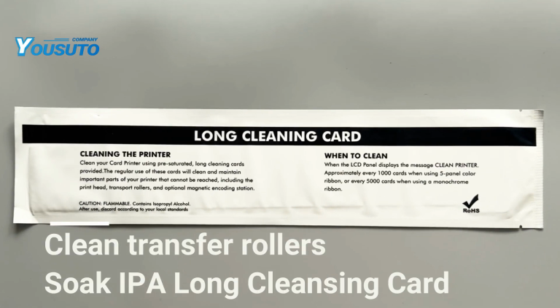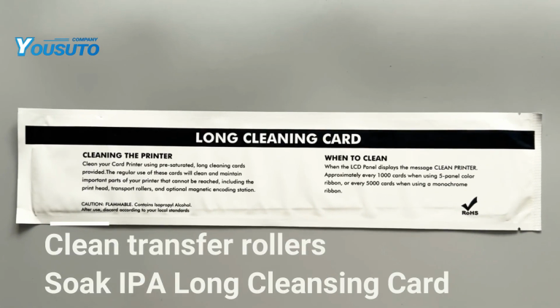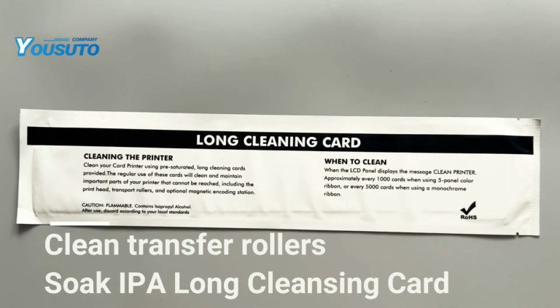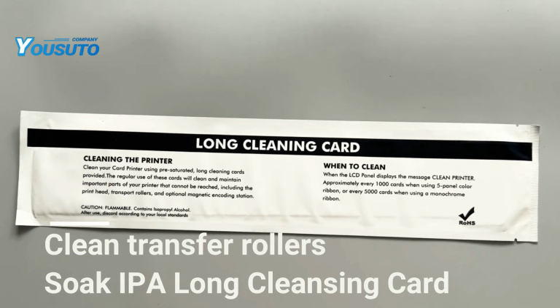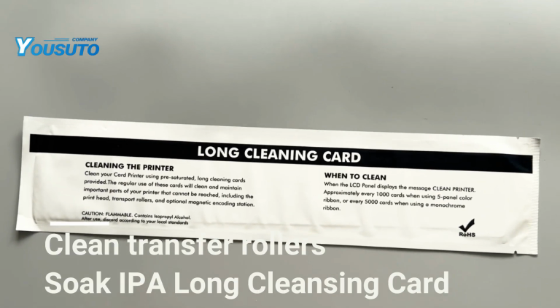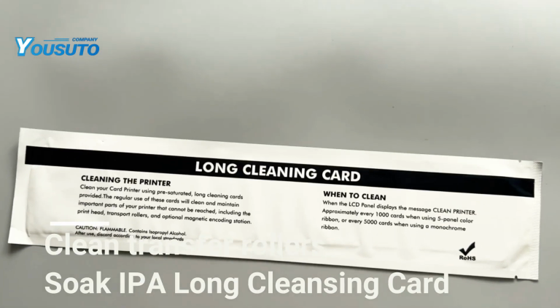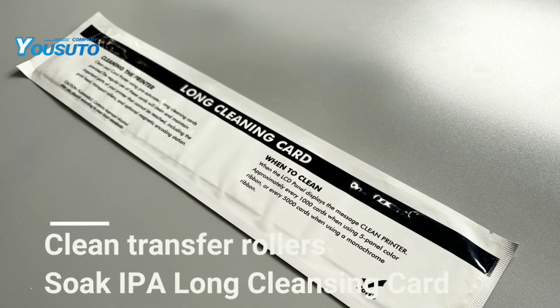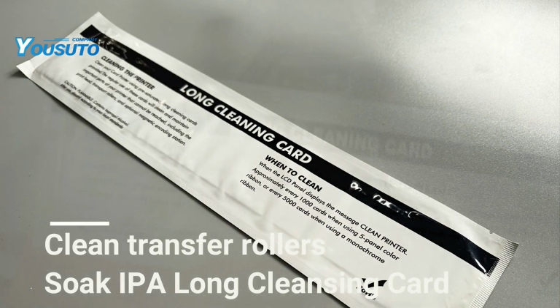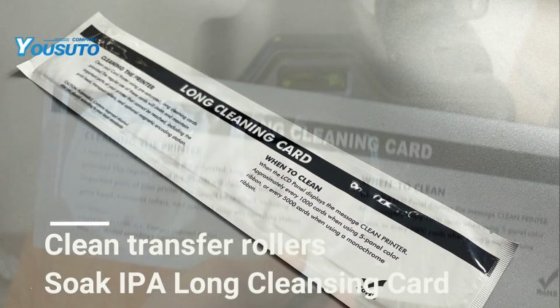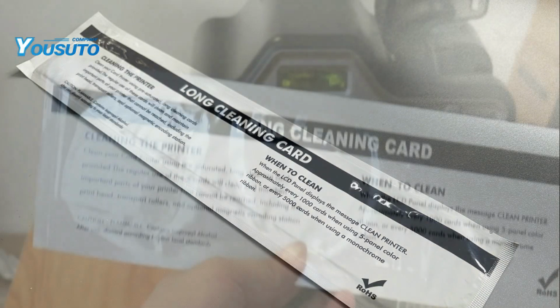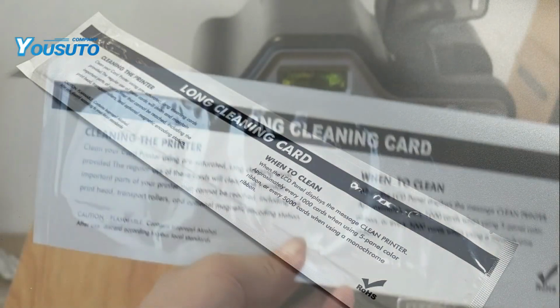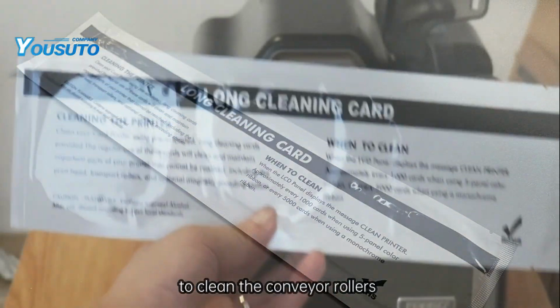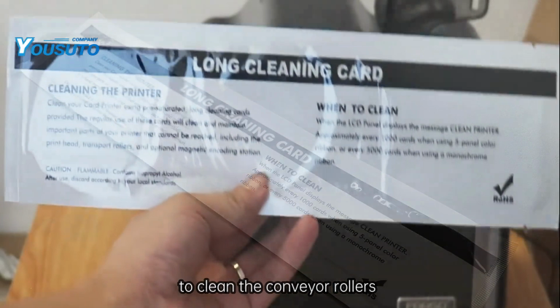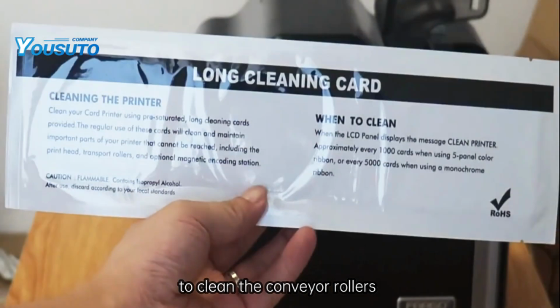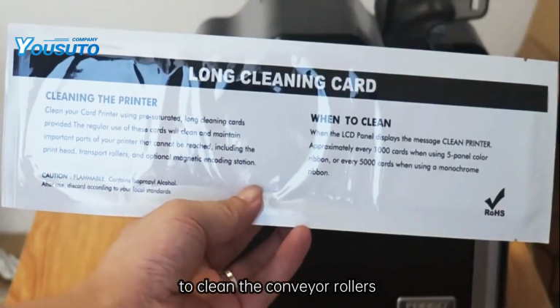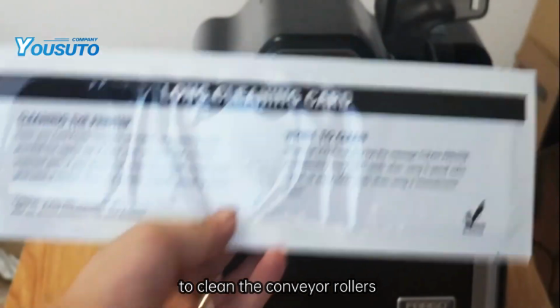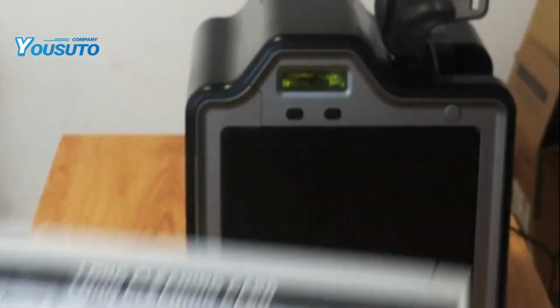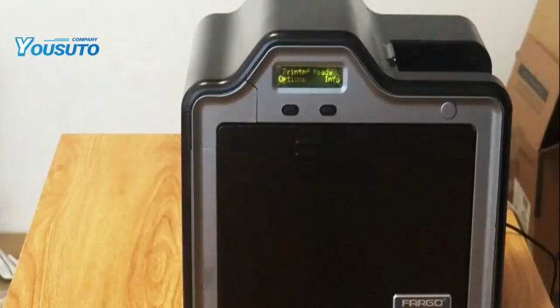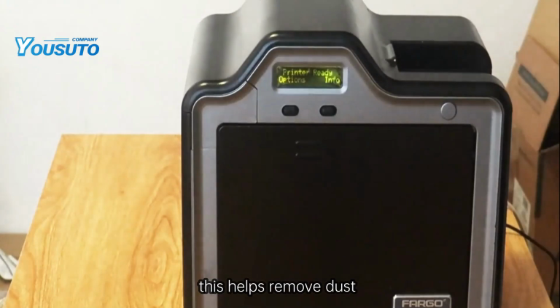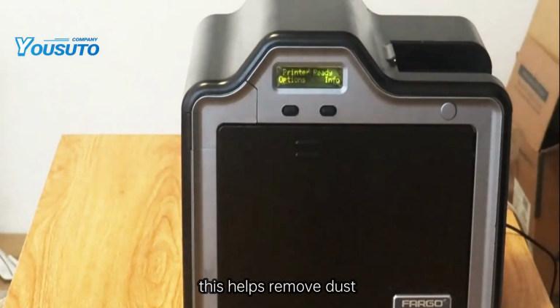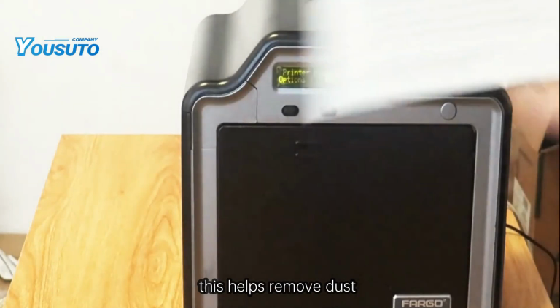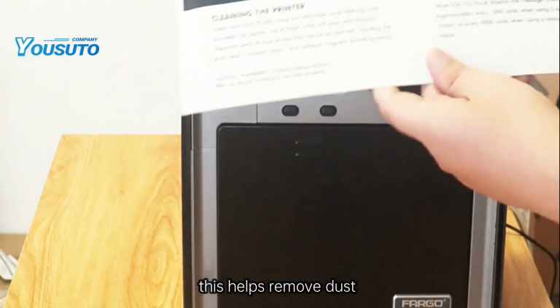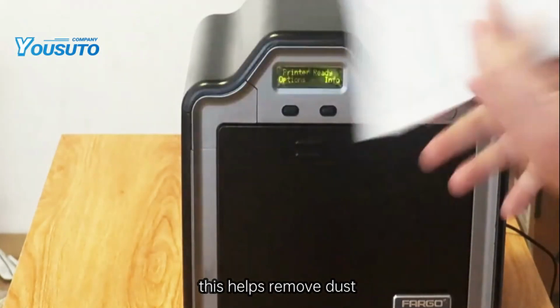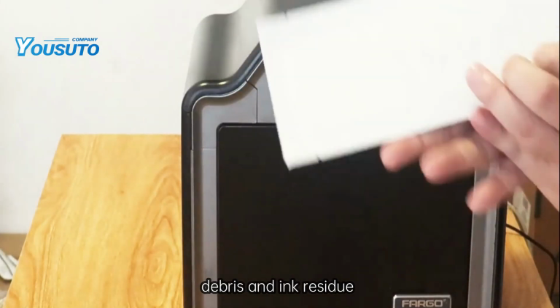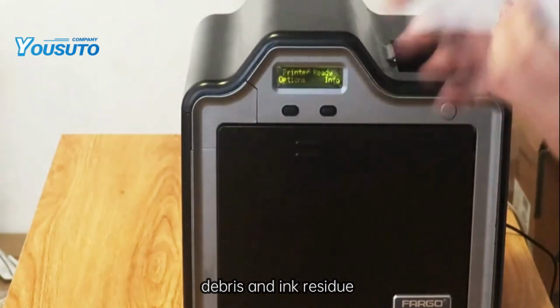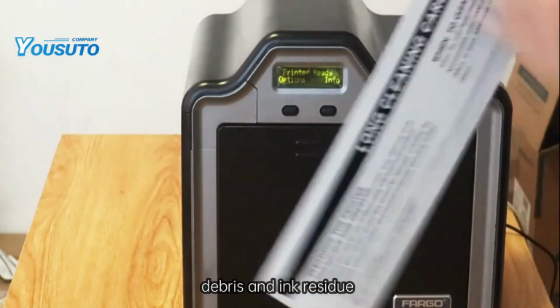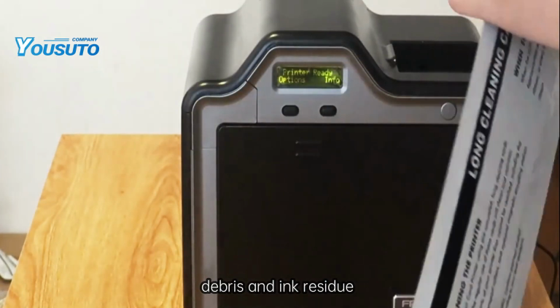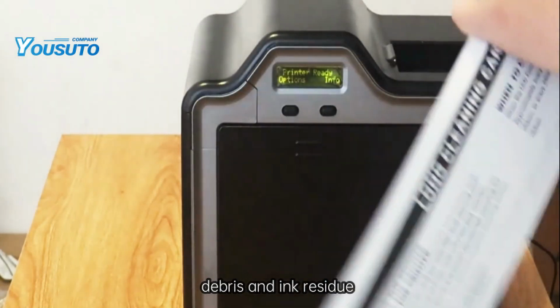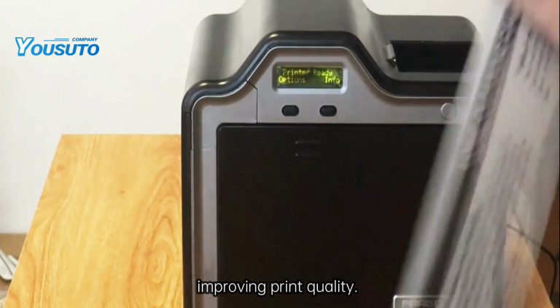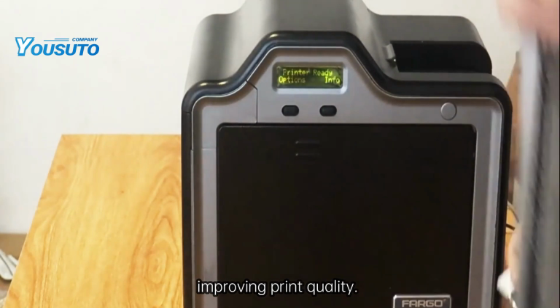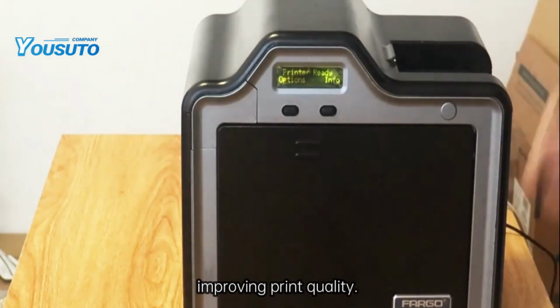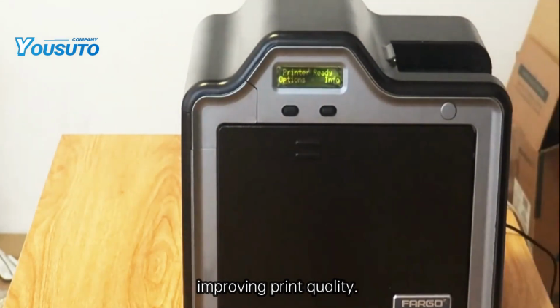Next, we used a soaked IPA long cleaning card to clean the conveyor rollers. This helps remove dust, debris, and ink residue, improving print quality.